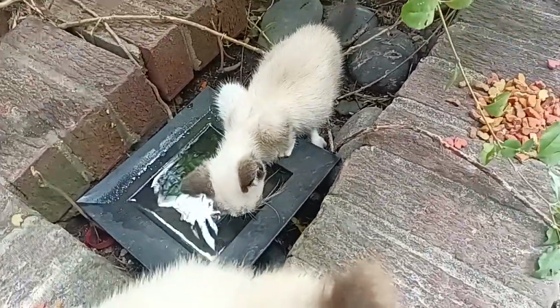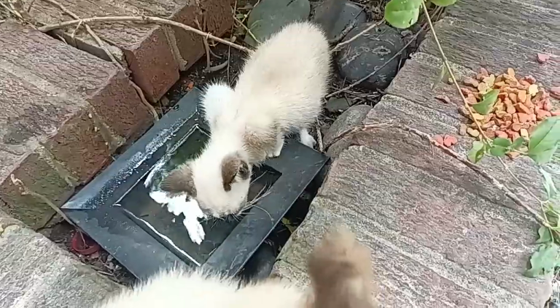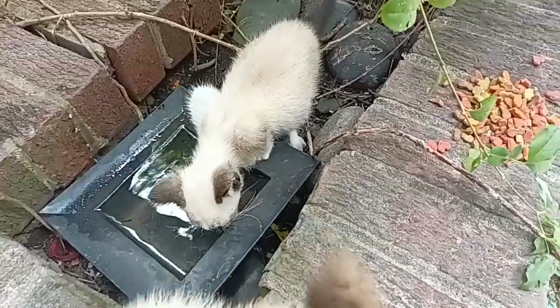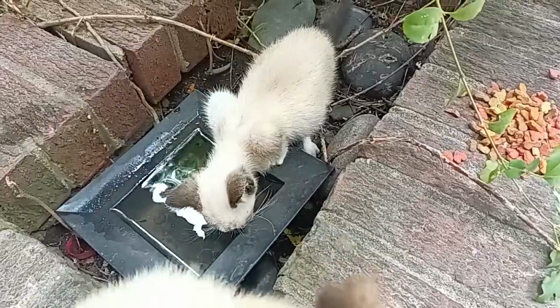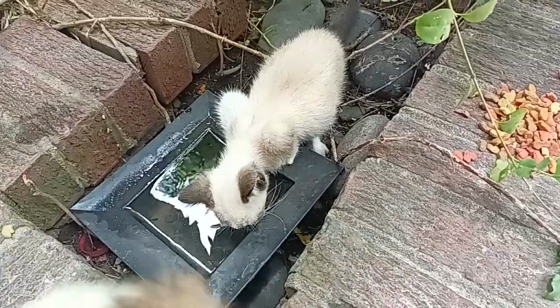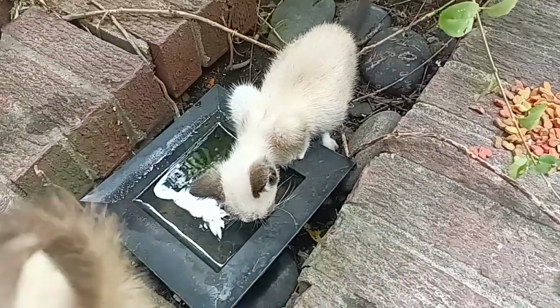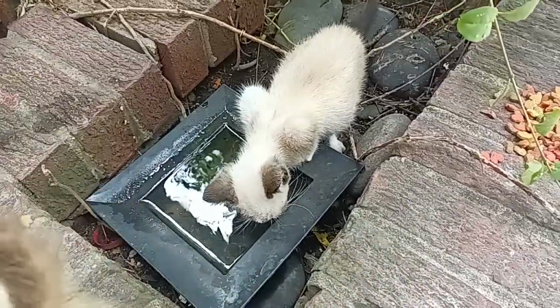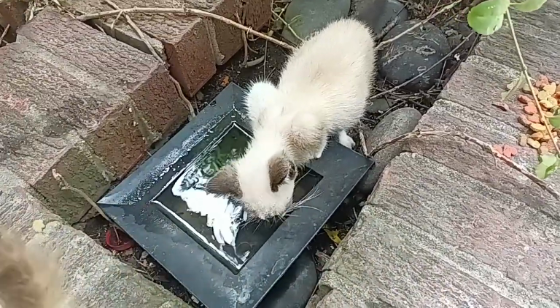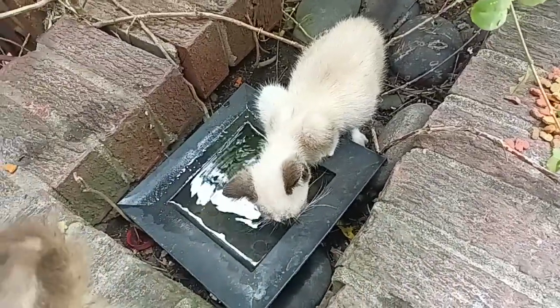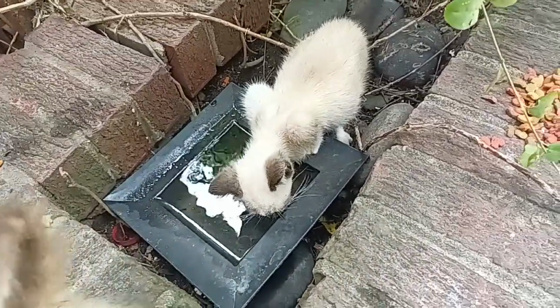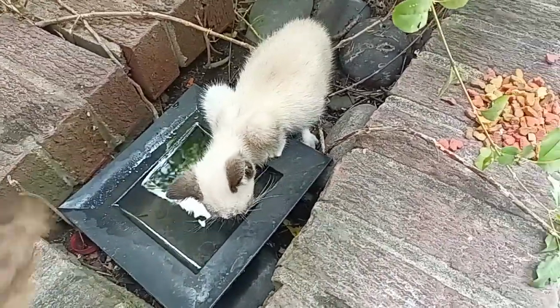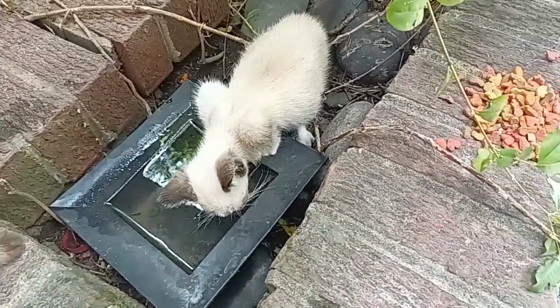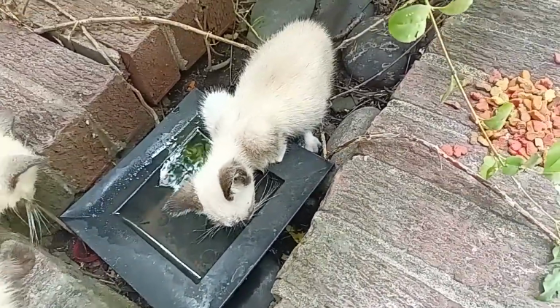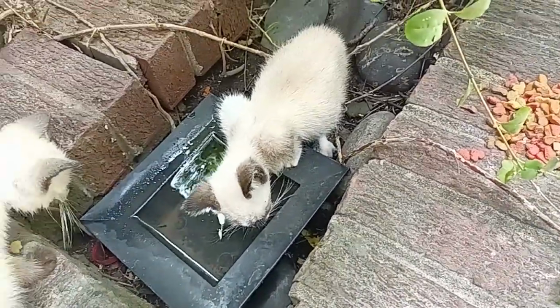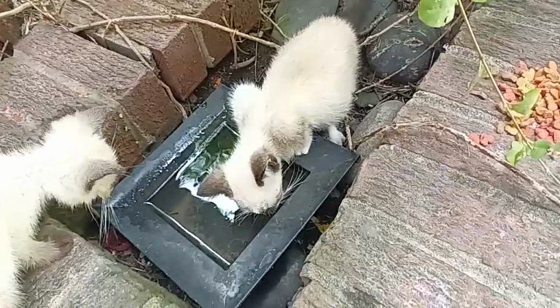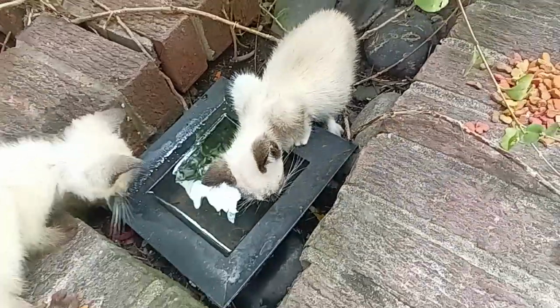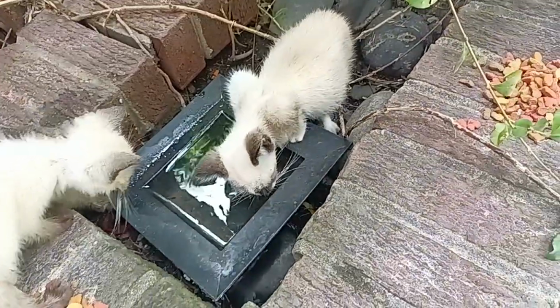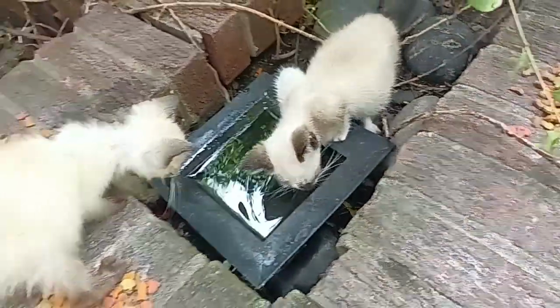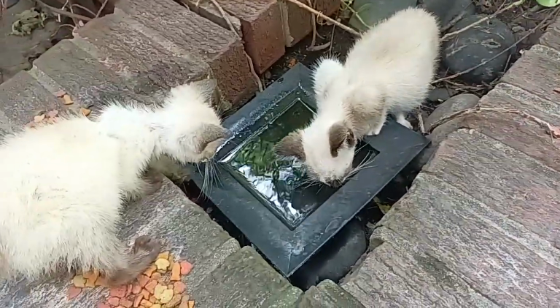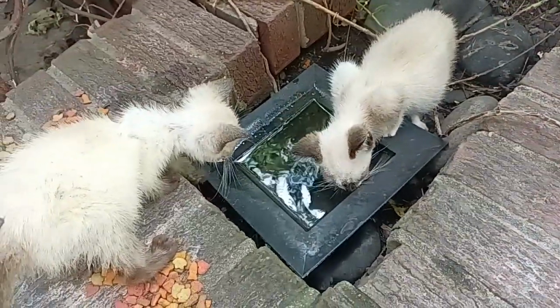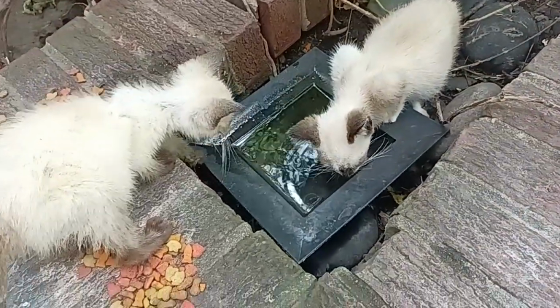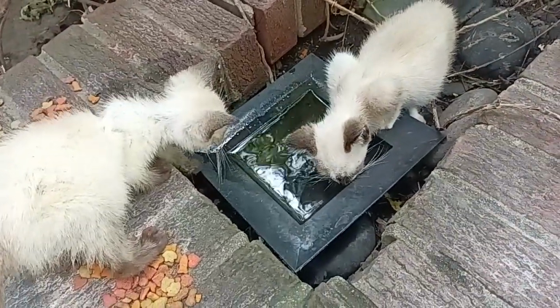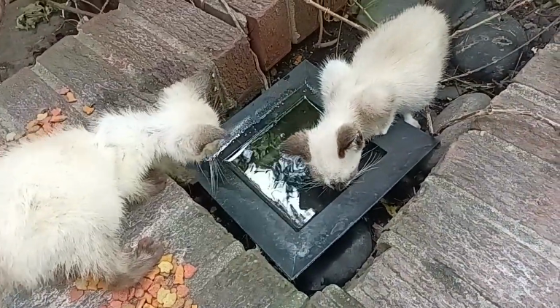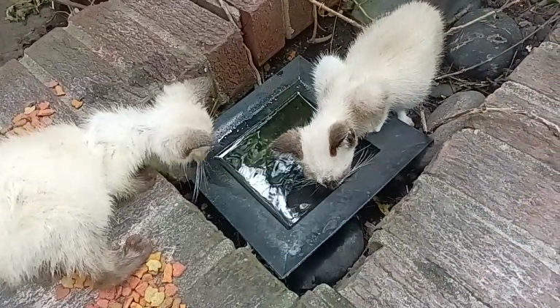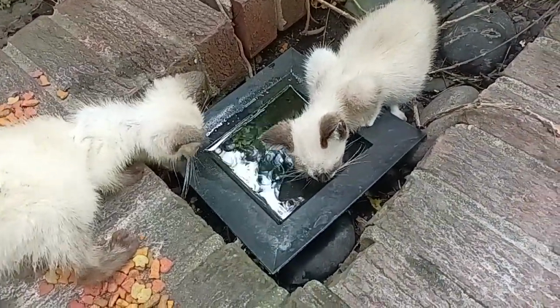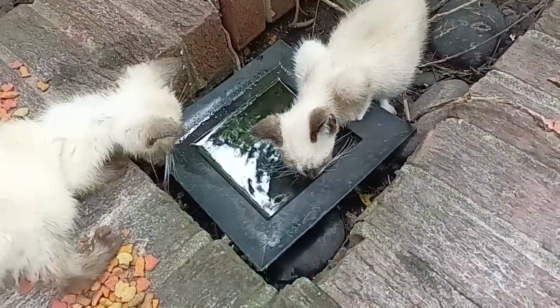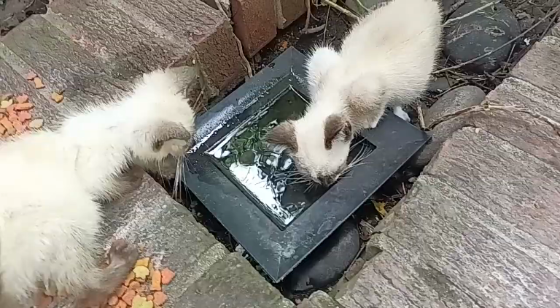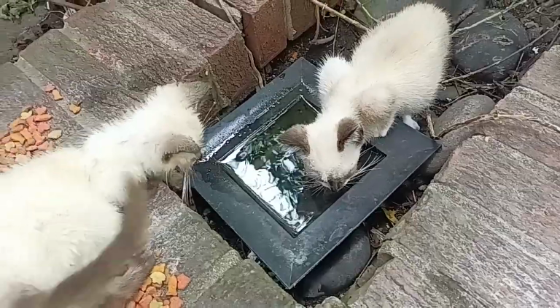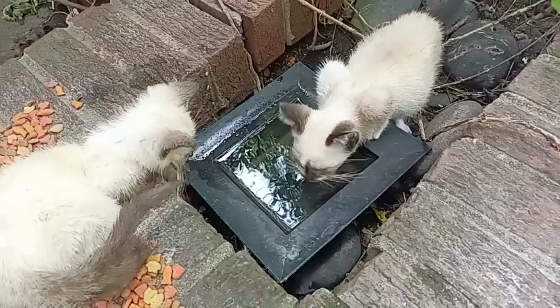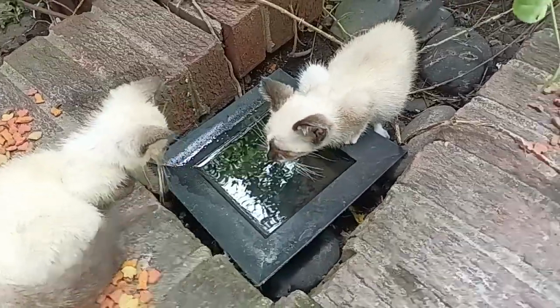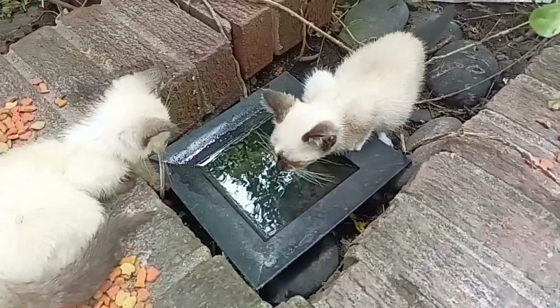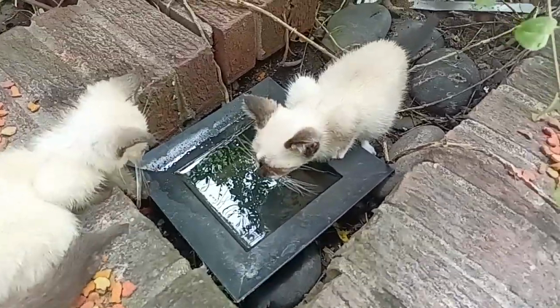Their mom Moon has taken all her other kittens somewhere. It's really dangerous. She brought them back this morning, but it's extremely dangerous because she takes them where they drink dirty water.